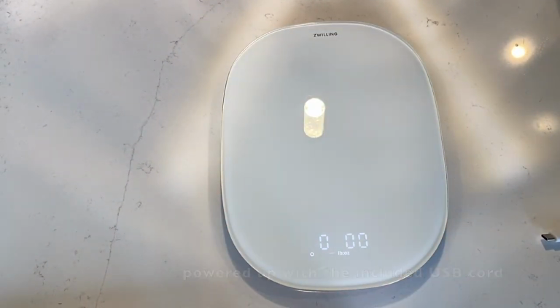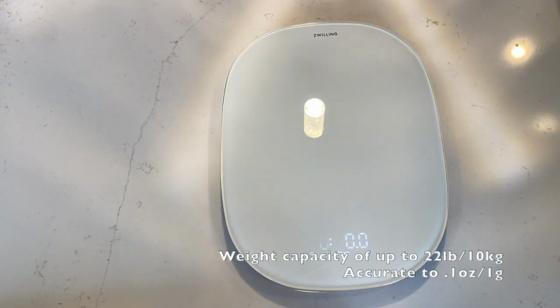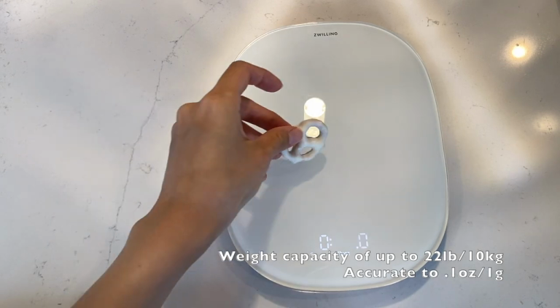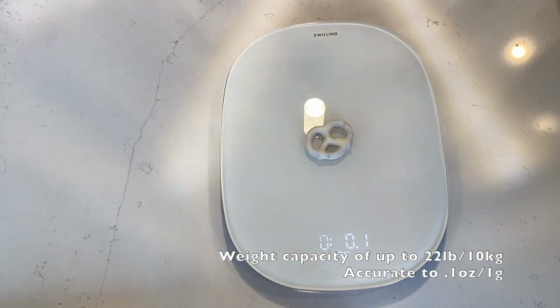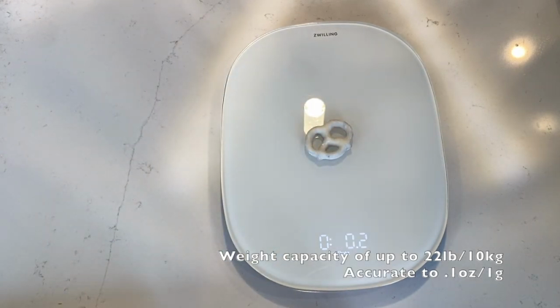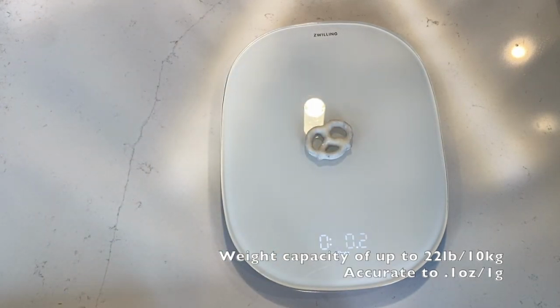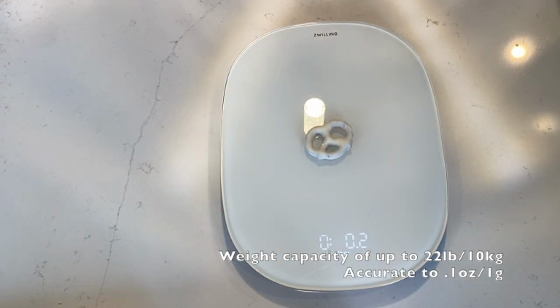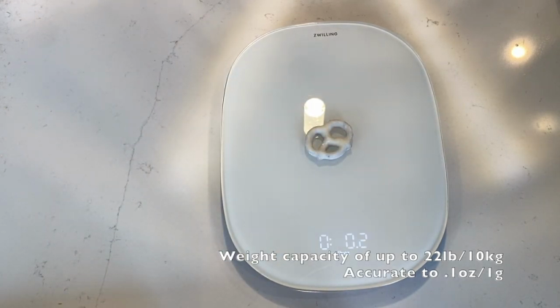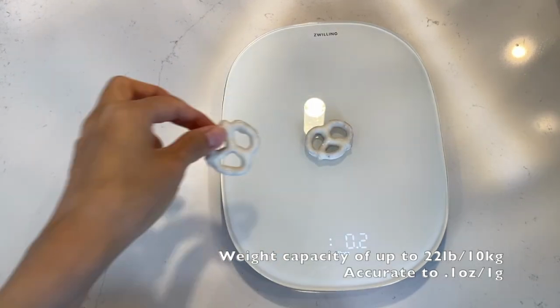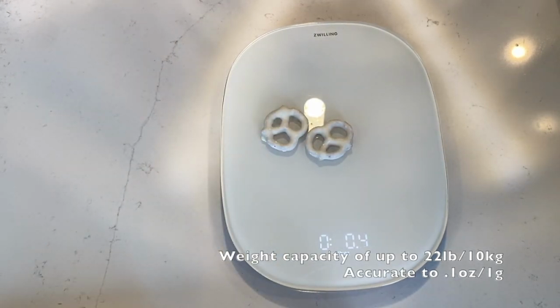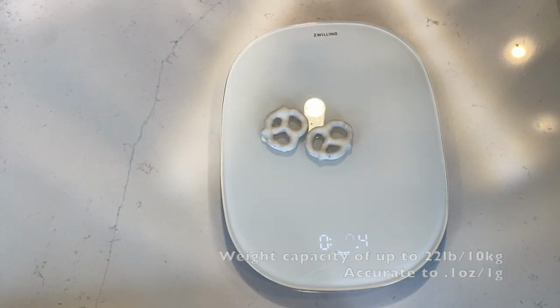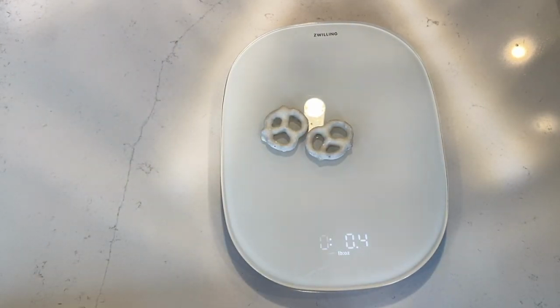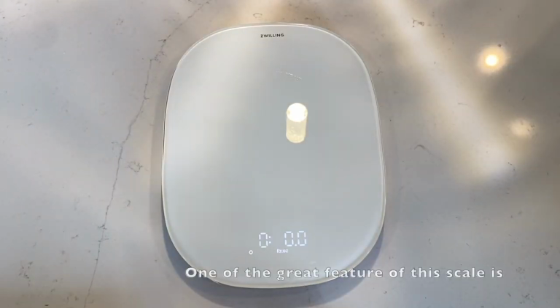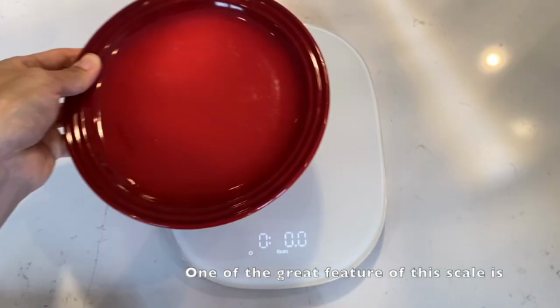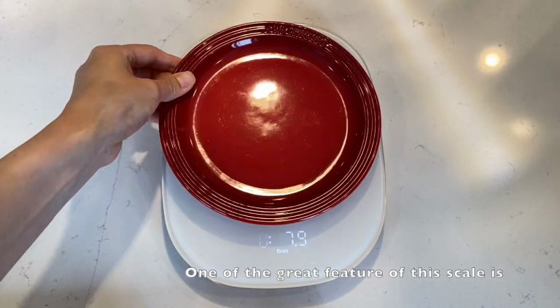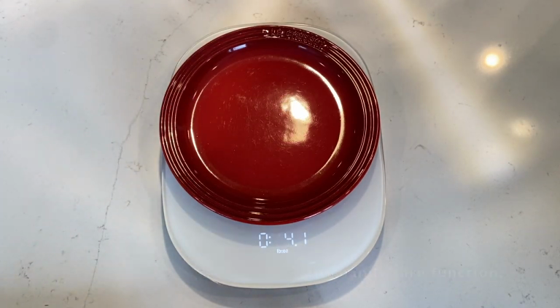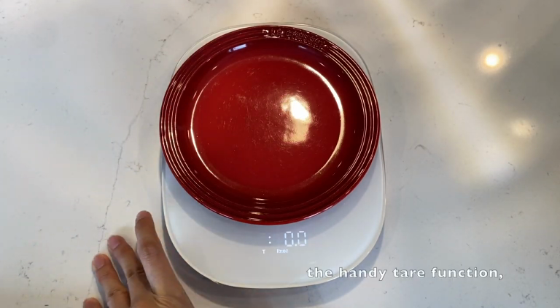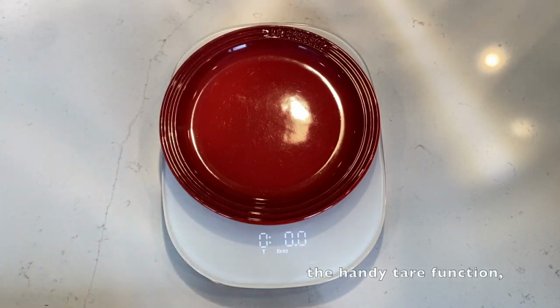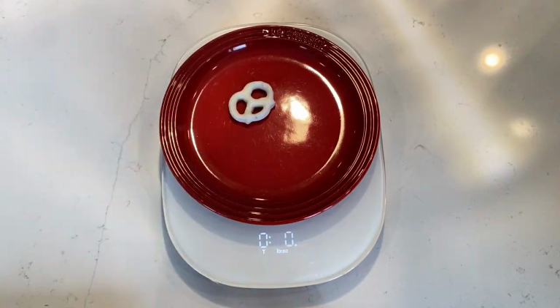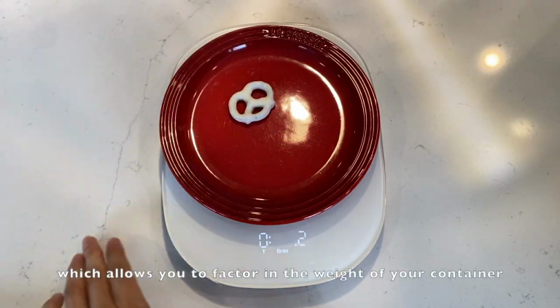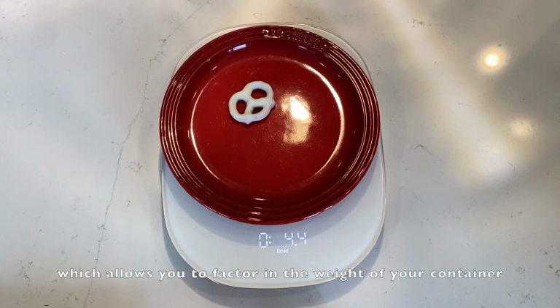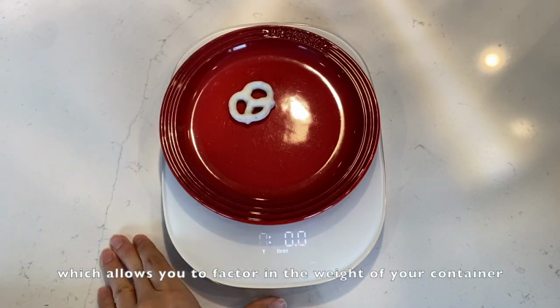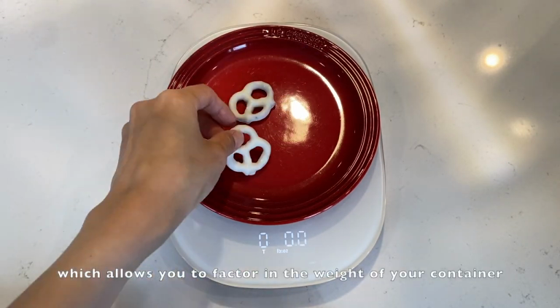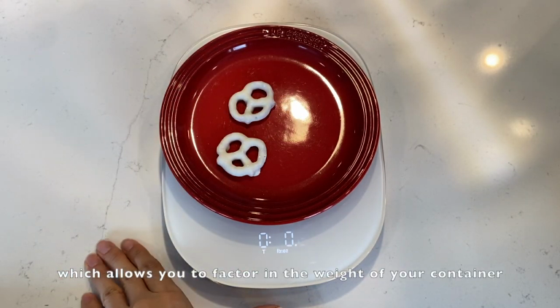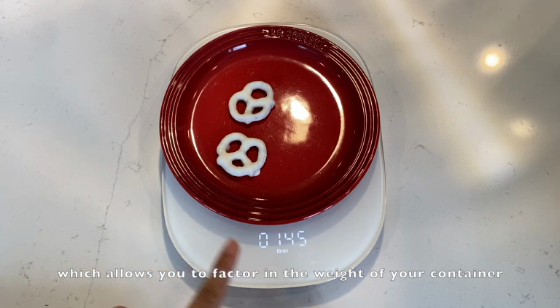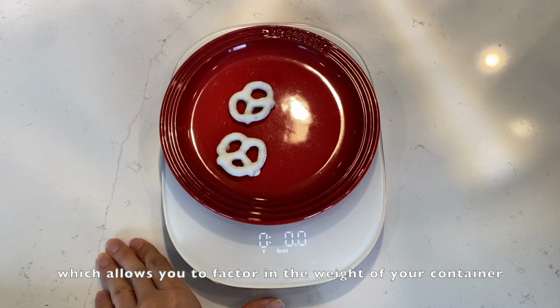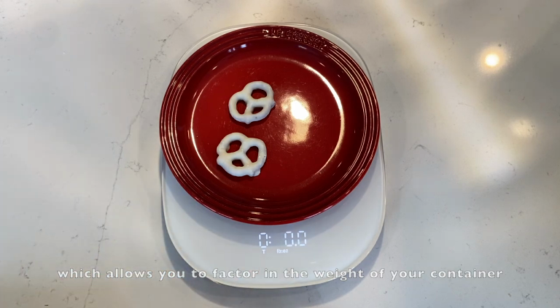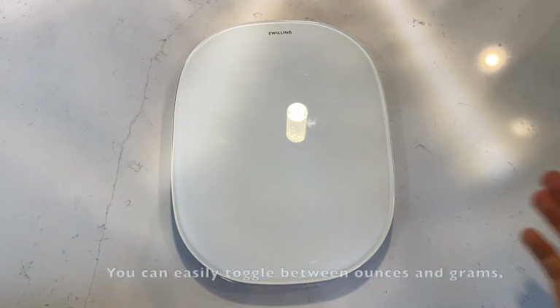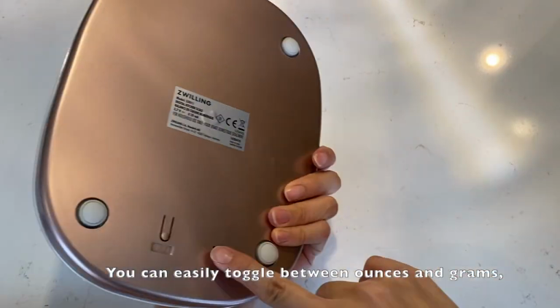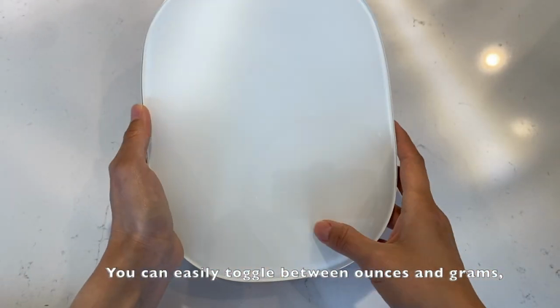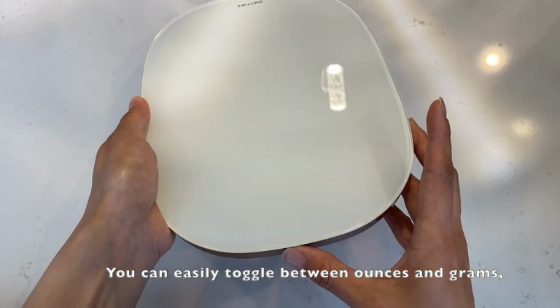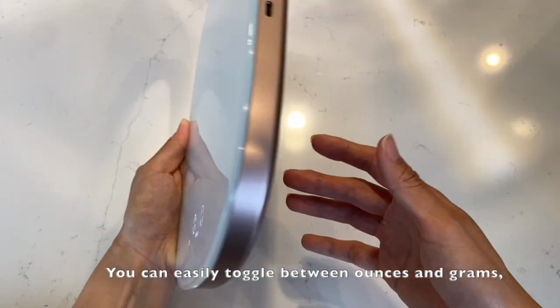Weight capacity is up to 22 pounds and accuracy is to 0.1 ounce. One of the great features of this scale is the handy tear function, which allows you to factor in the weight of your container. You can easily toggle between ounces and grams depending on your preferred unit.